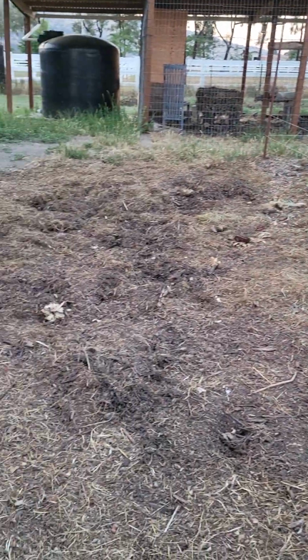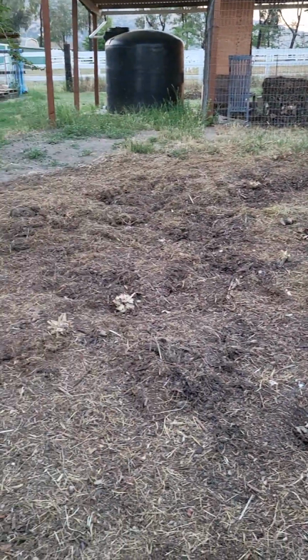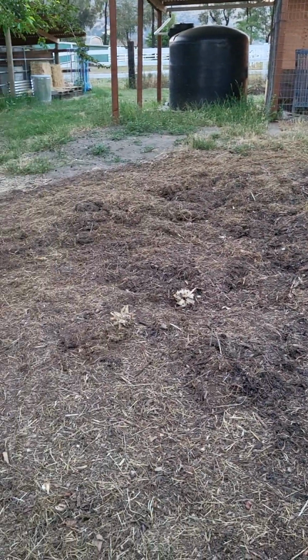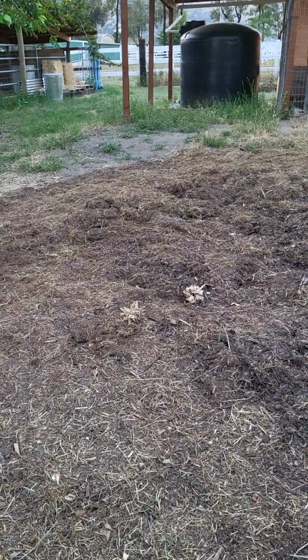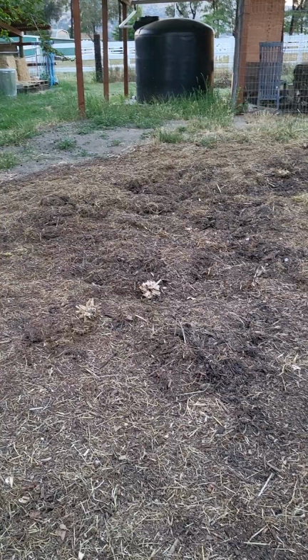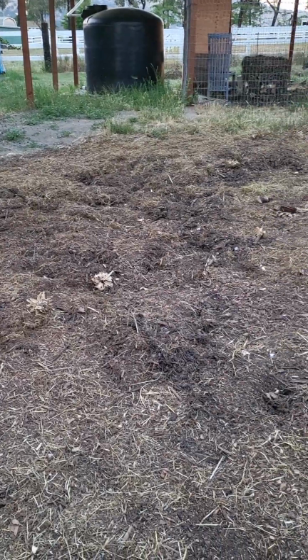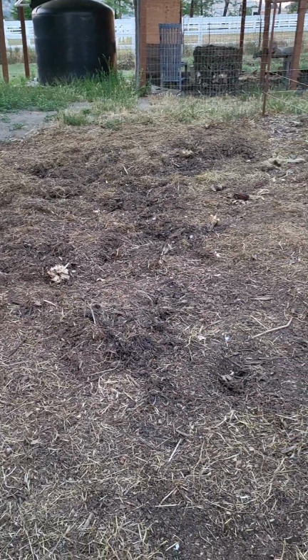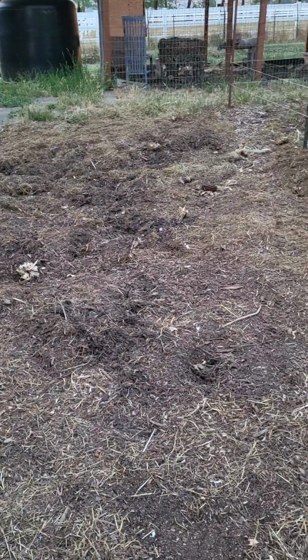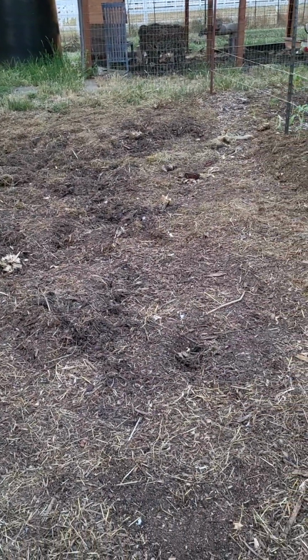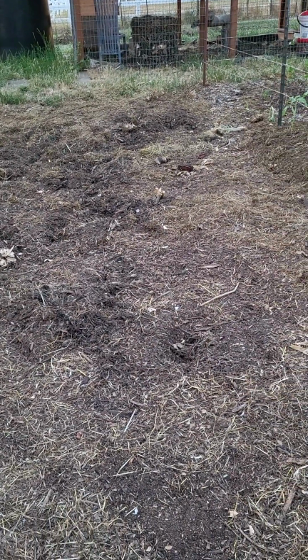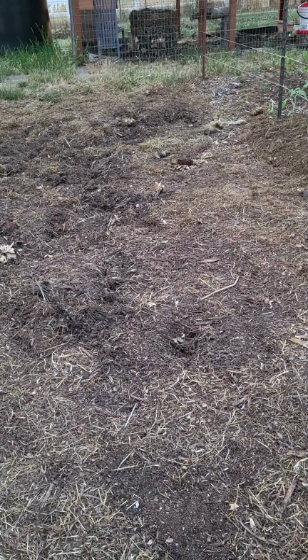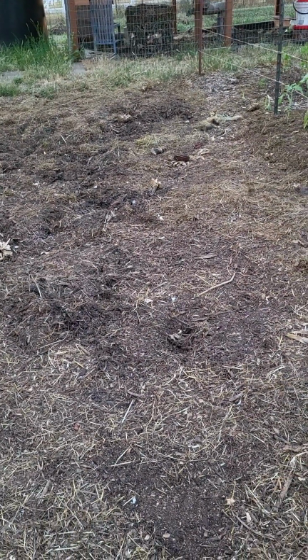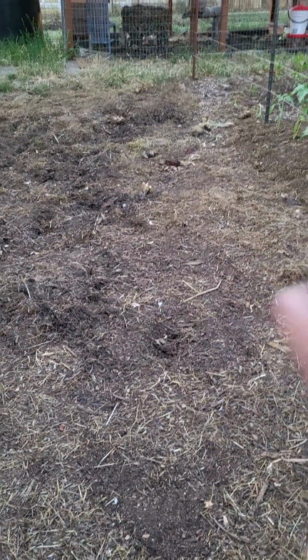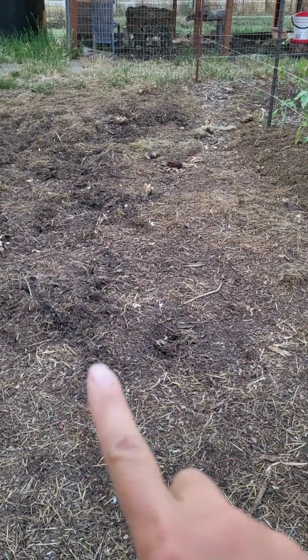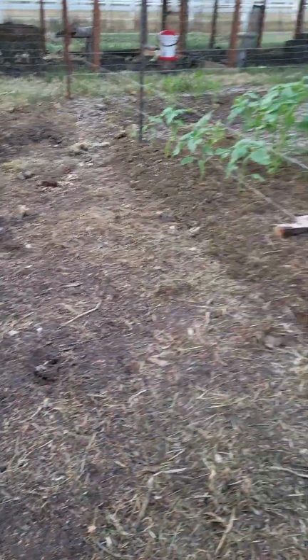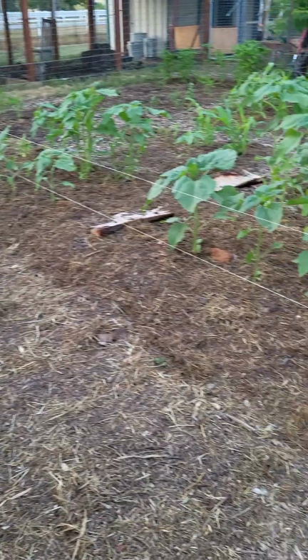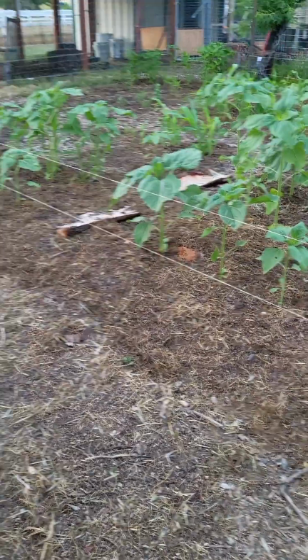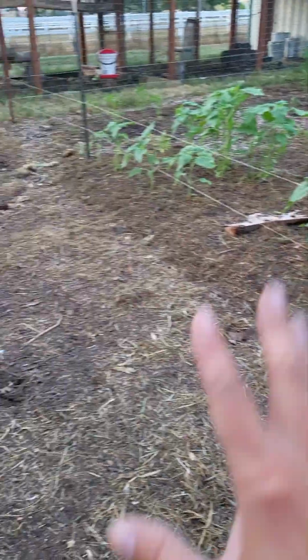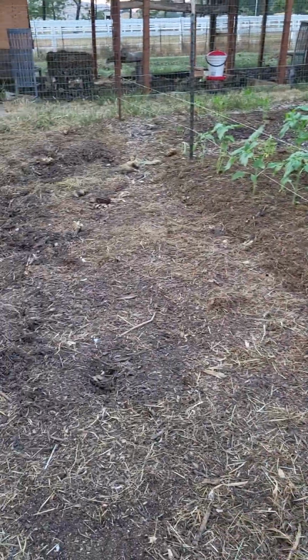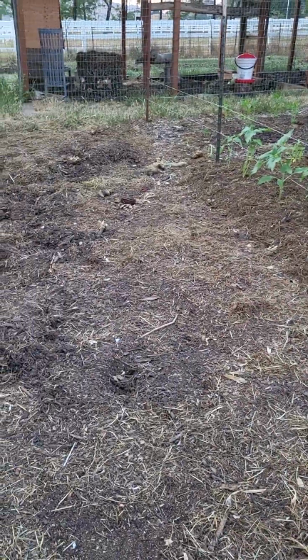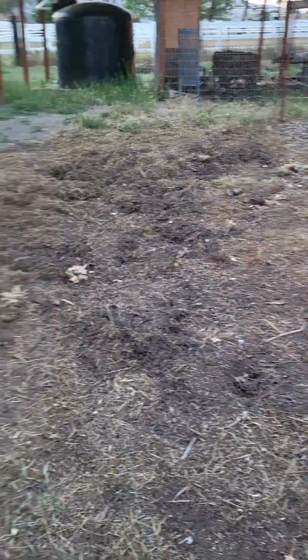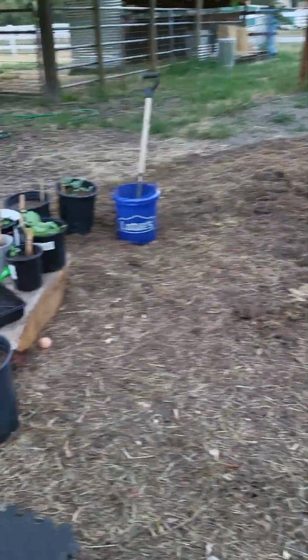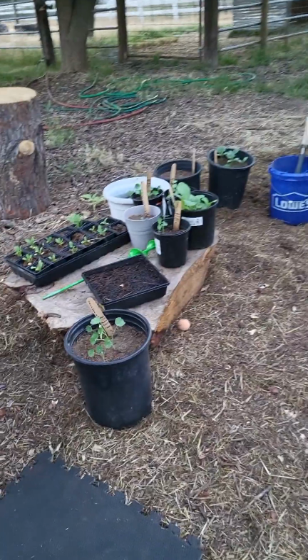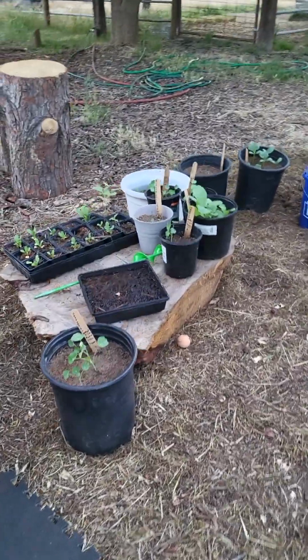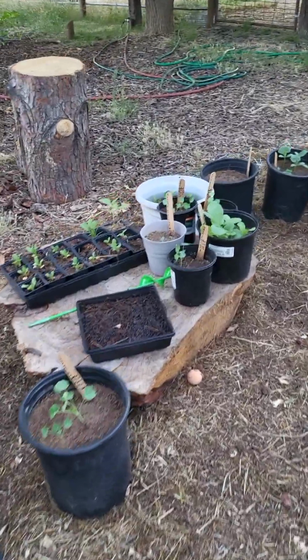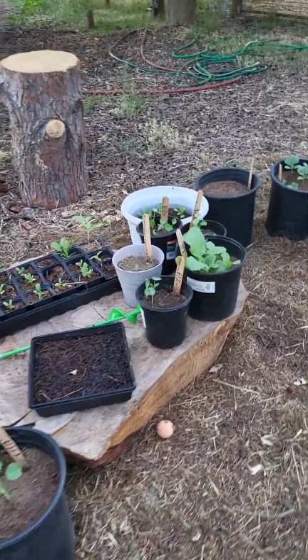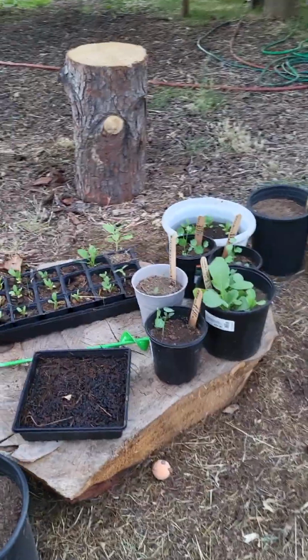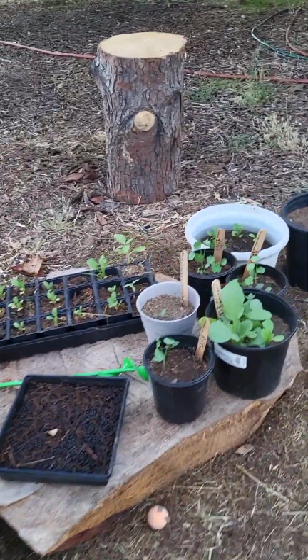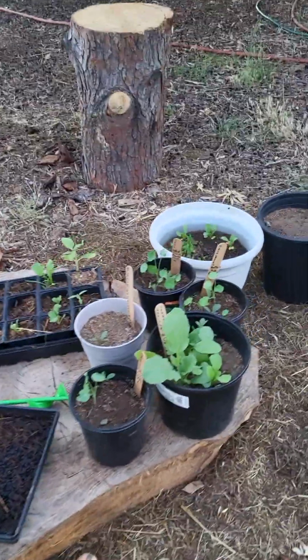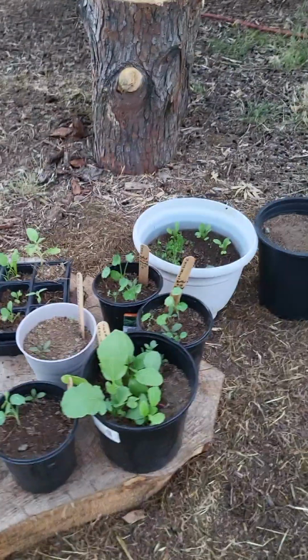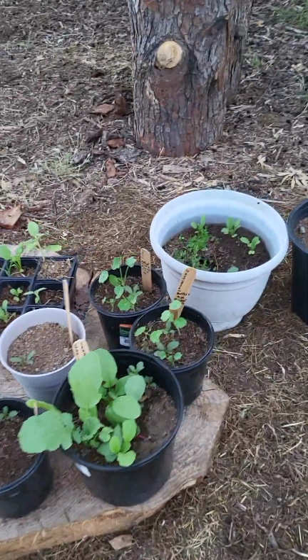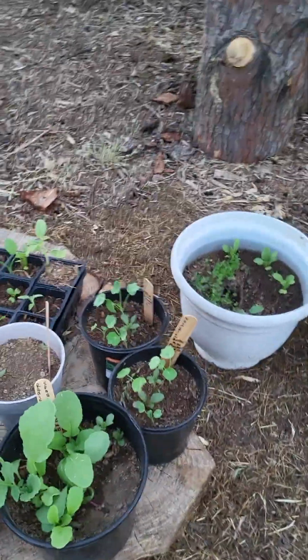Here's our new, our latest garden. We've got compost that I've been taking from here and putting in here, so we're going to form rows and plant. I've got seedlings that need to be planted.